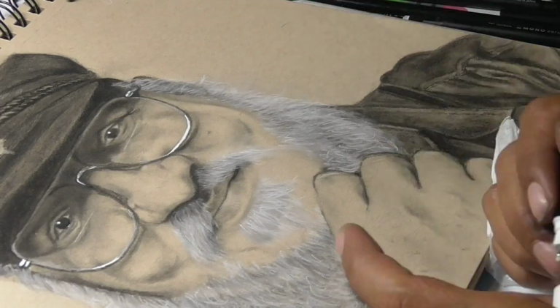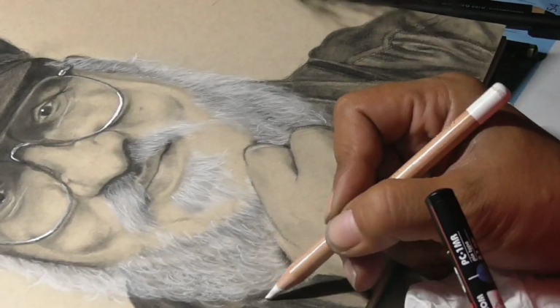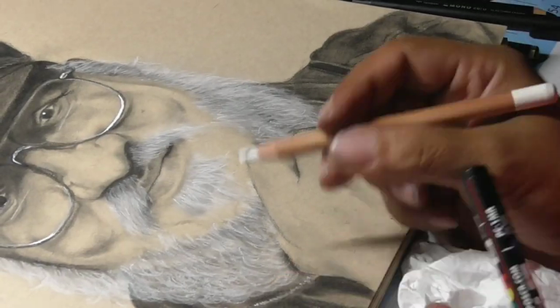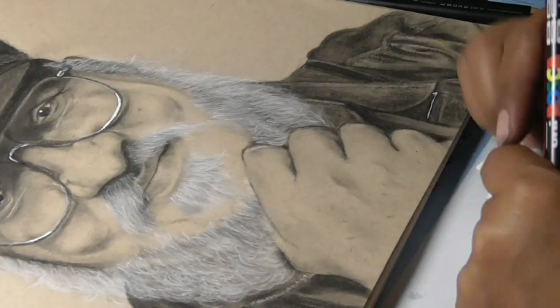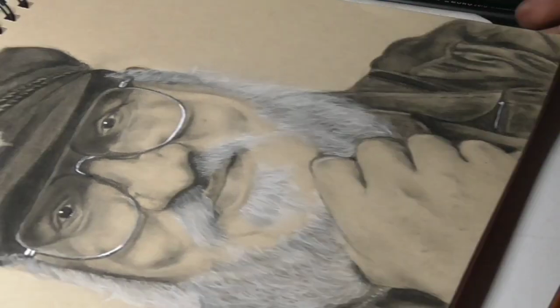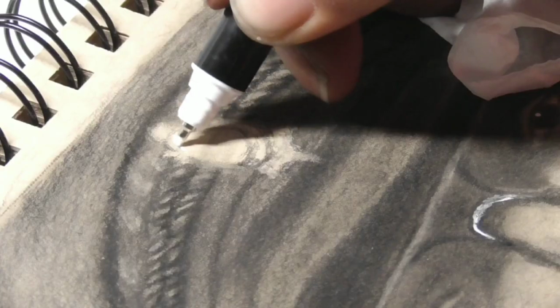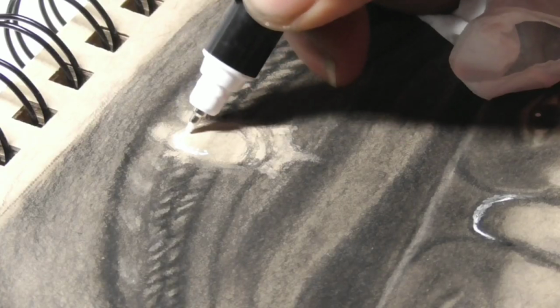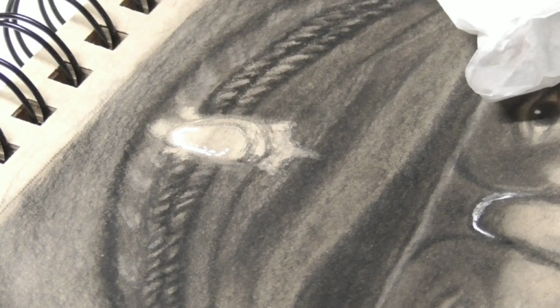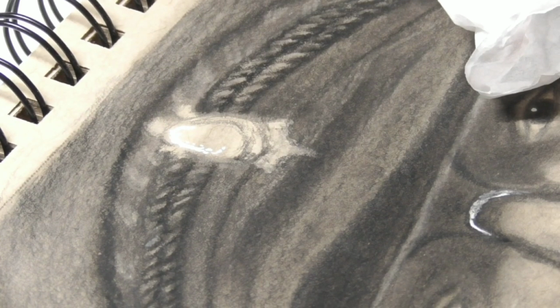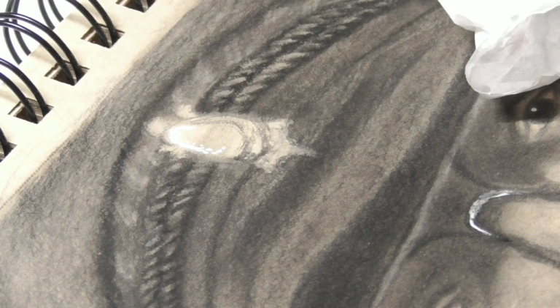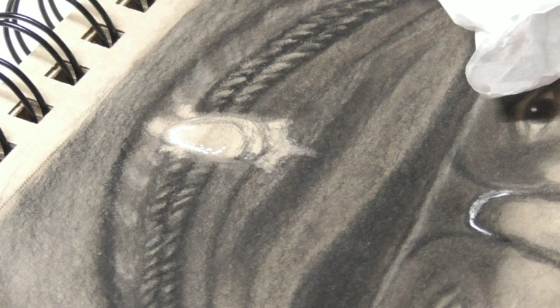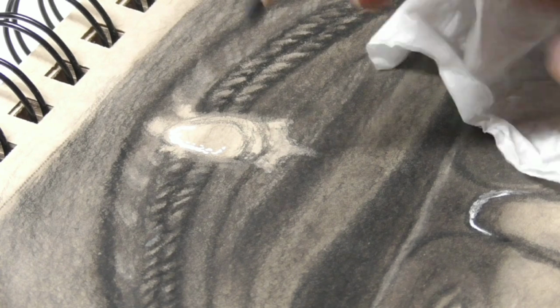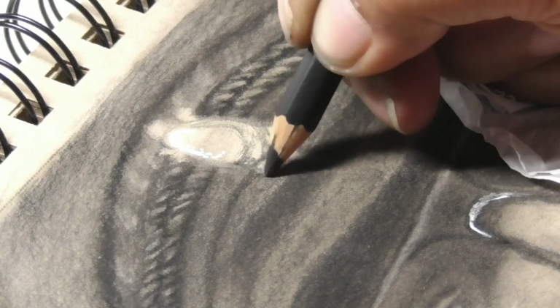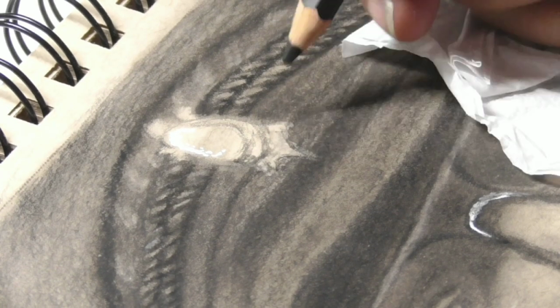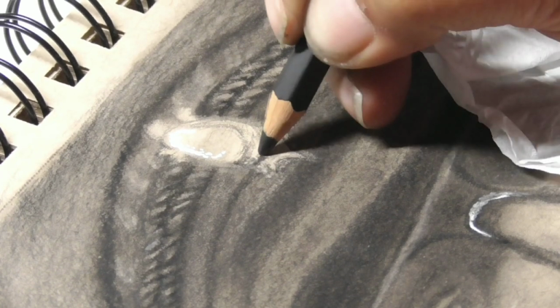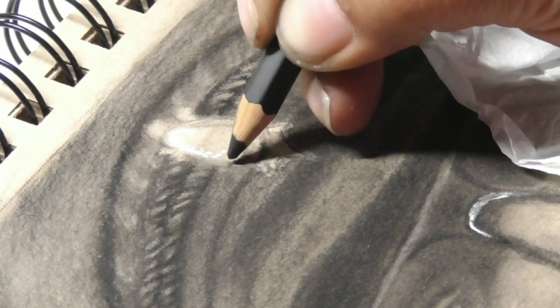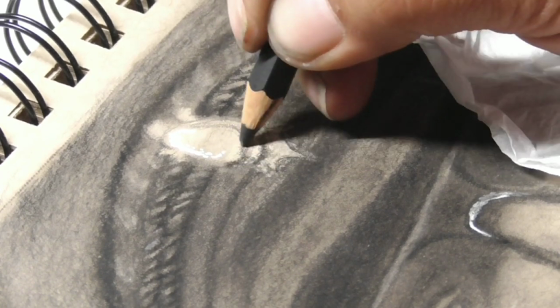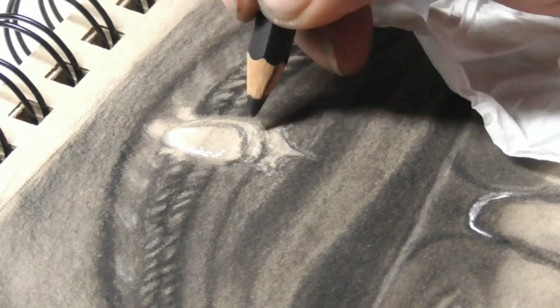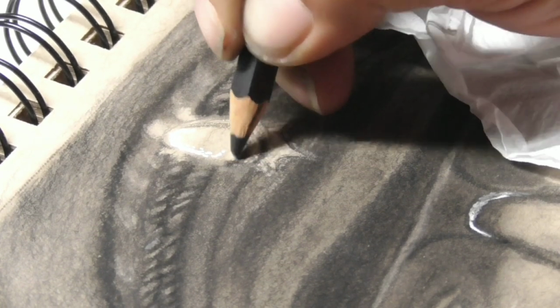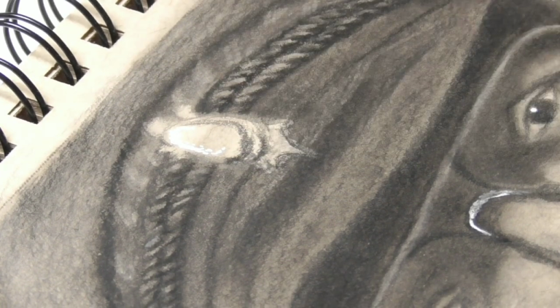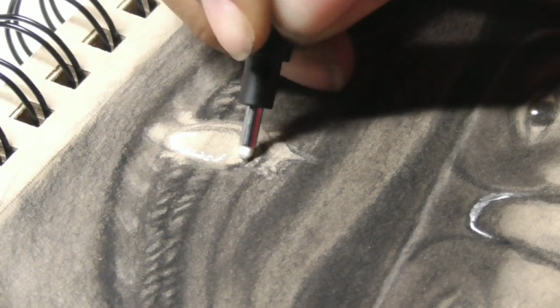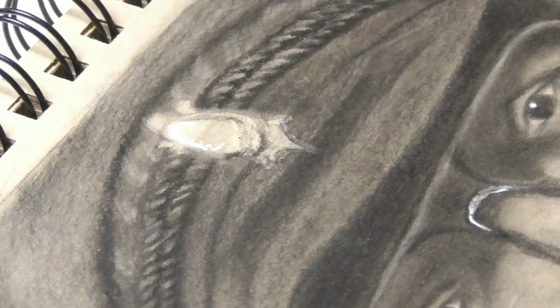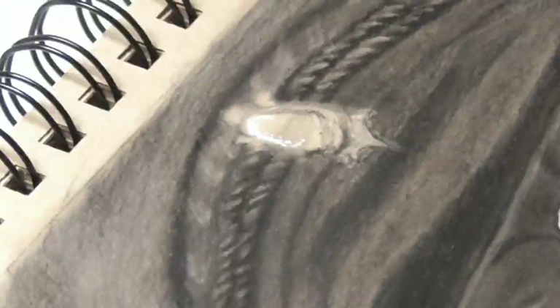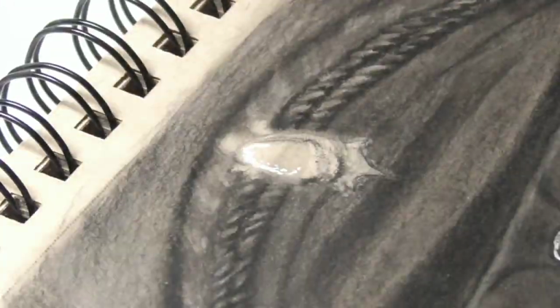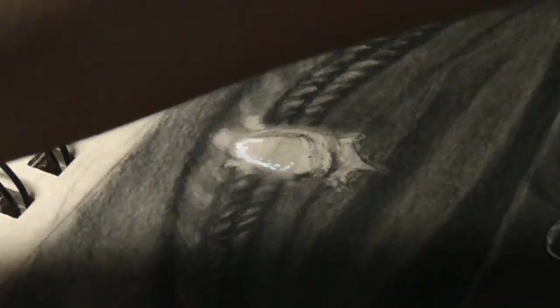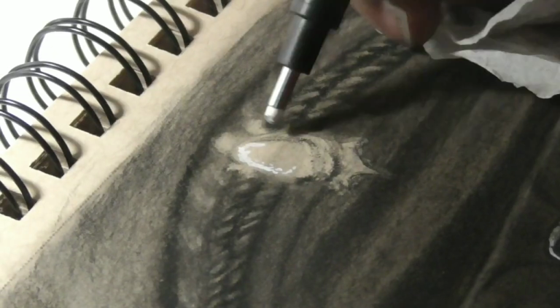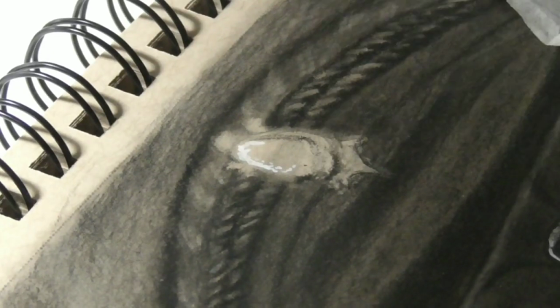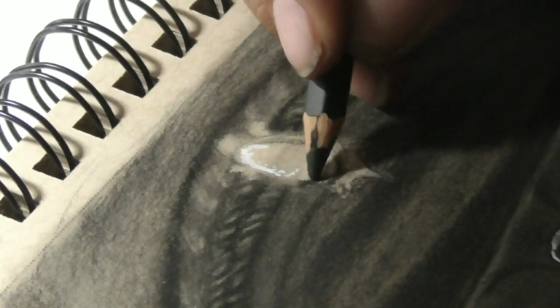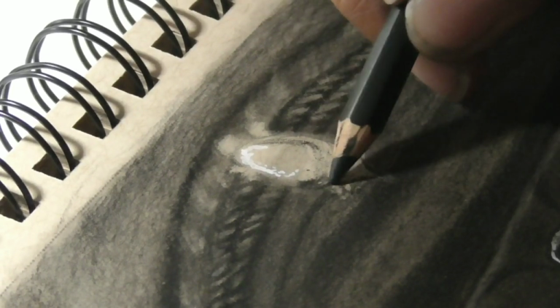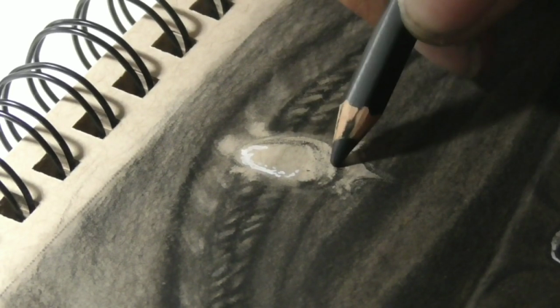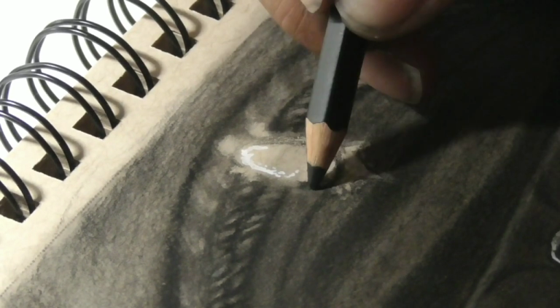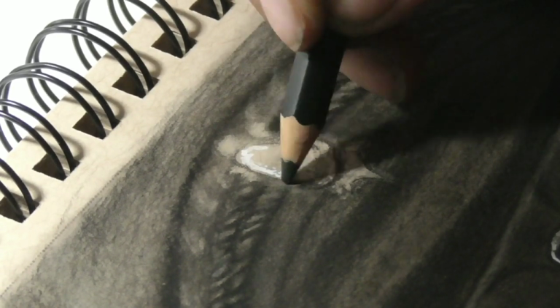For the brooch on his head, I decided again to use the Posca acrylic marker, just to let it stand out and highlight it even more, as in the reference picture.